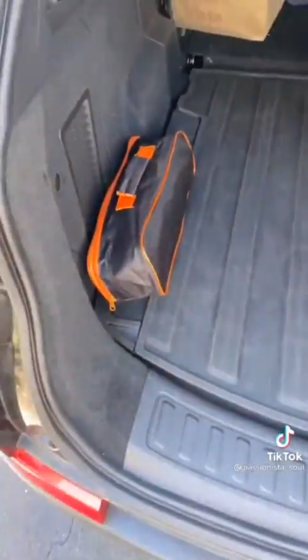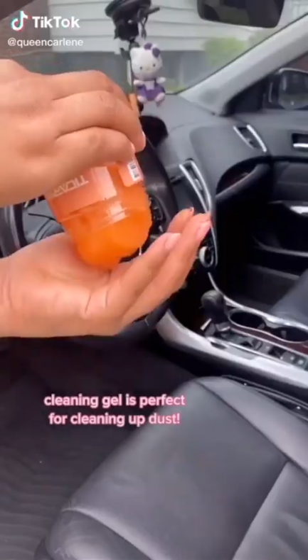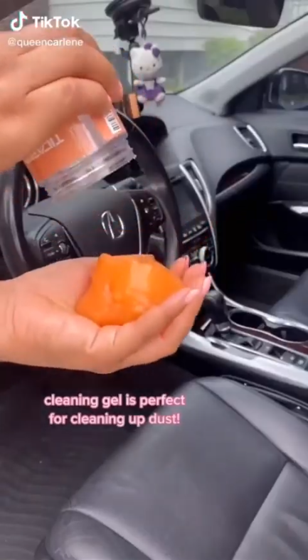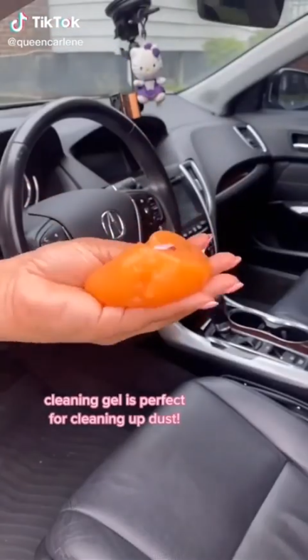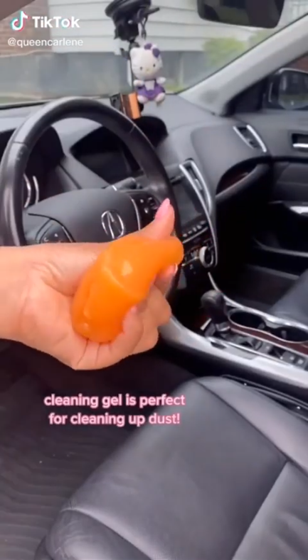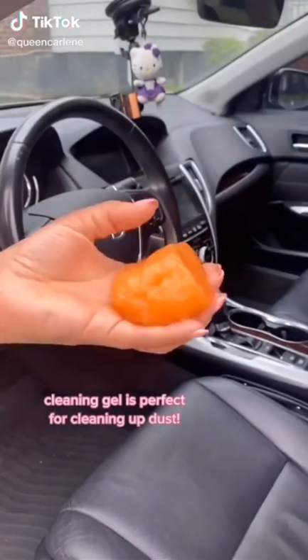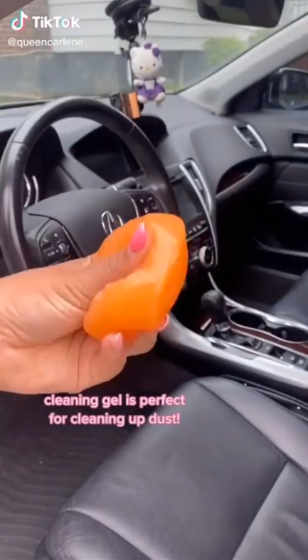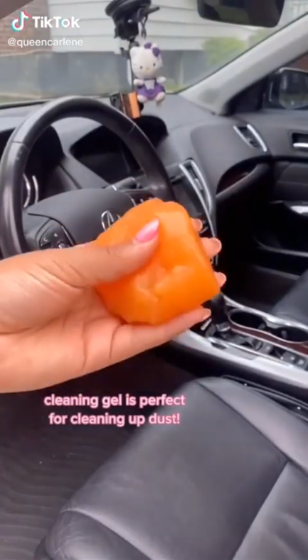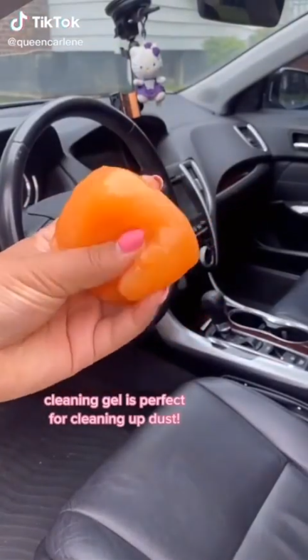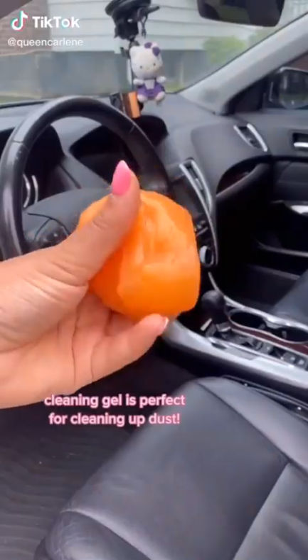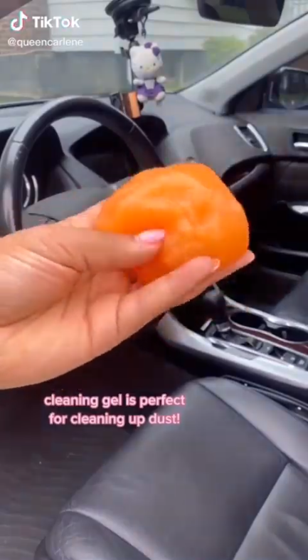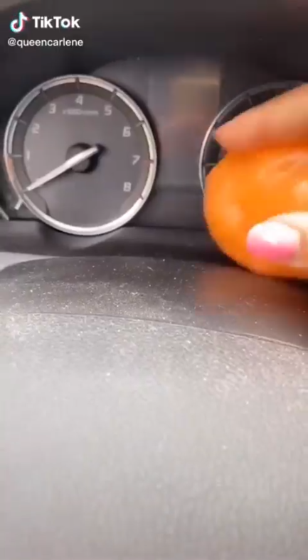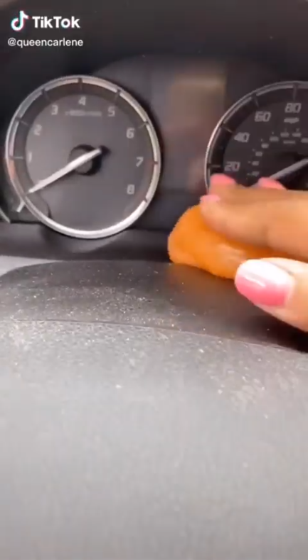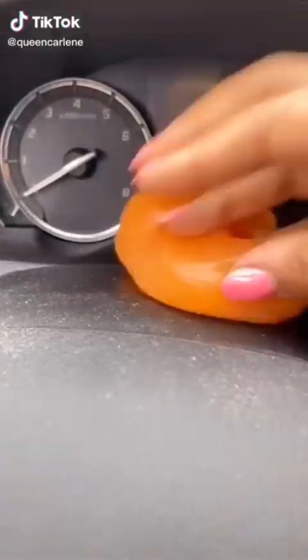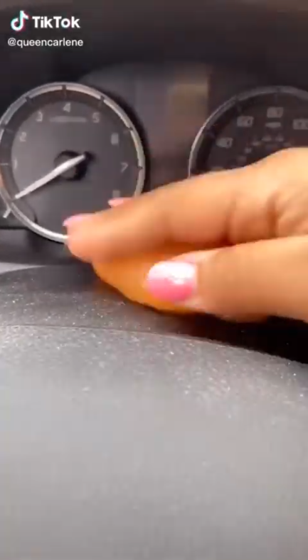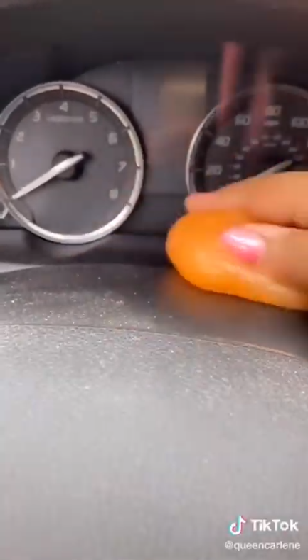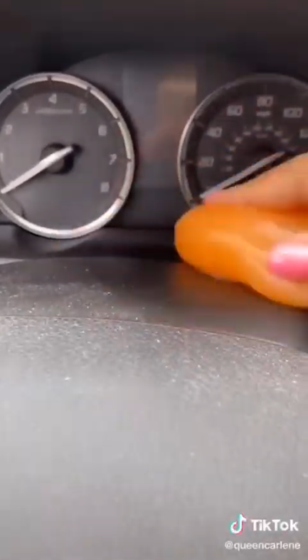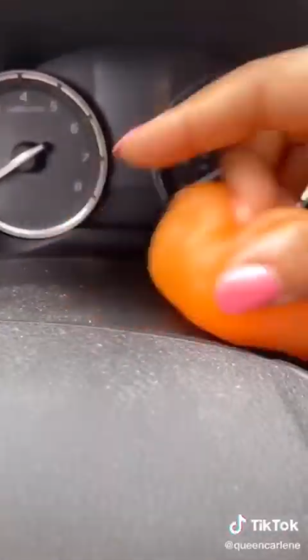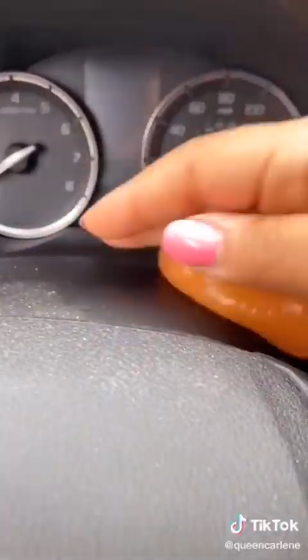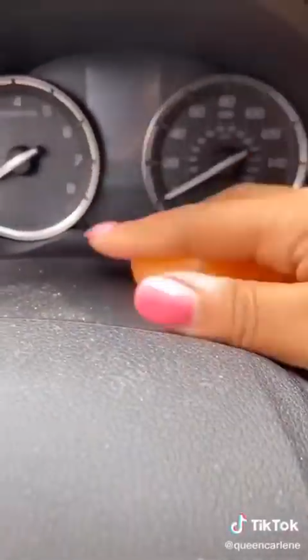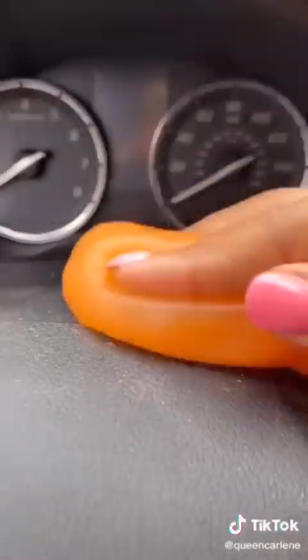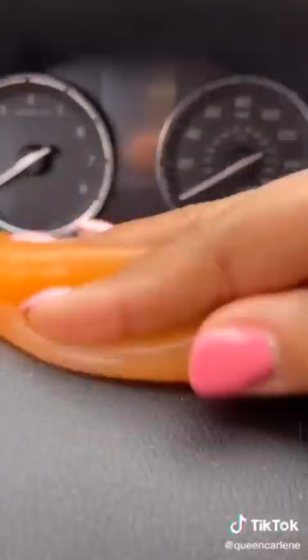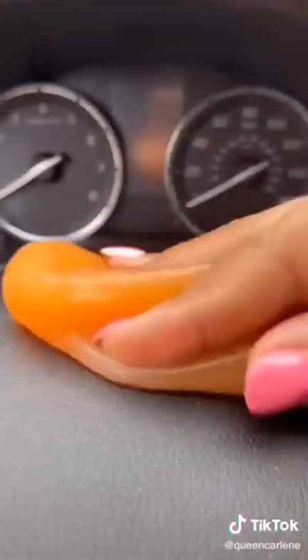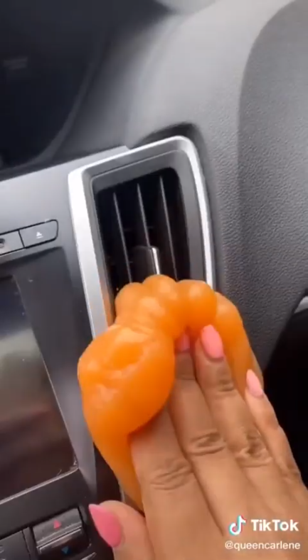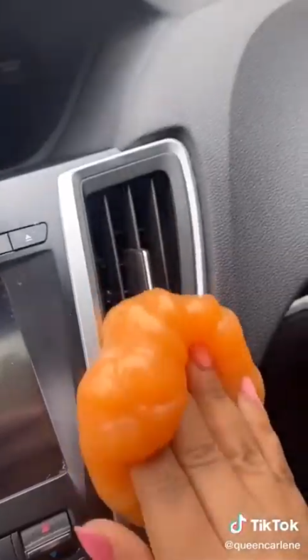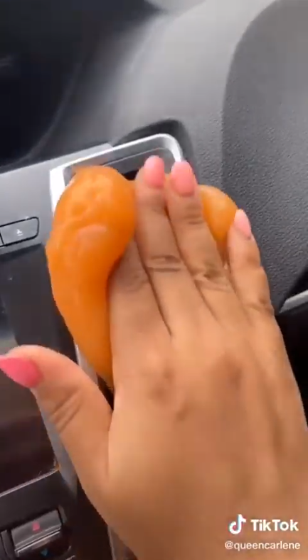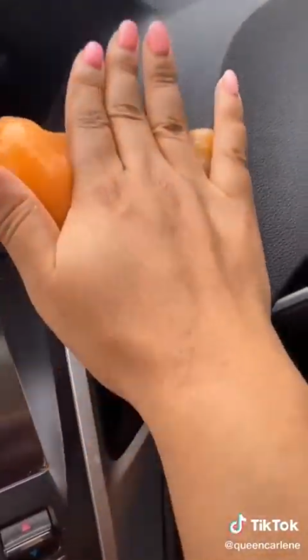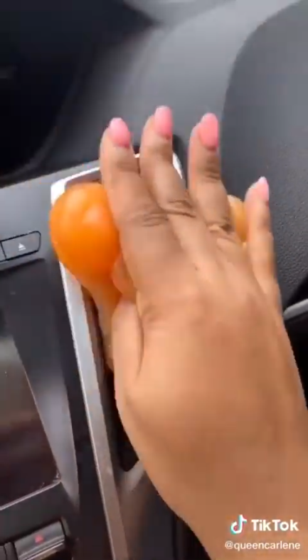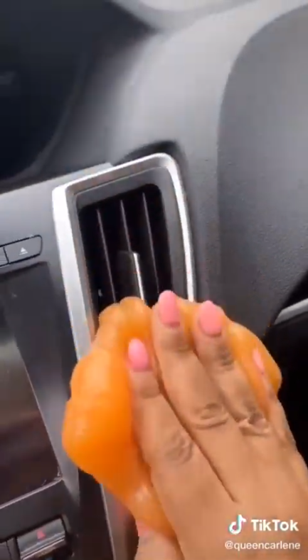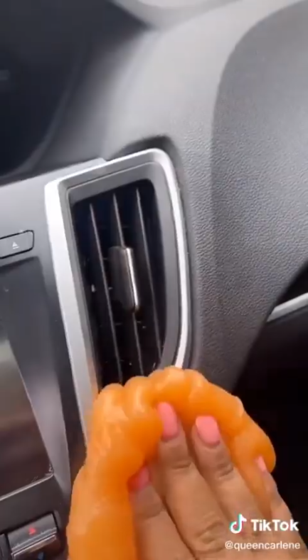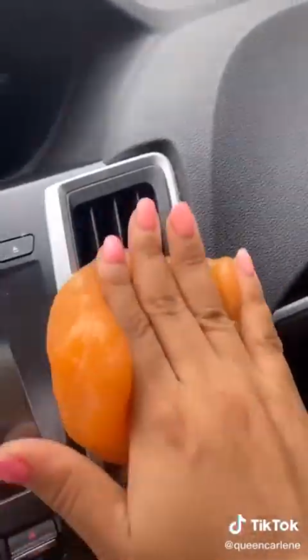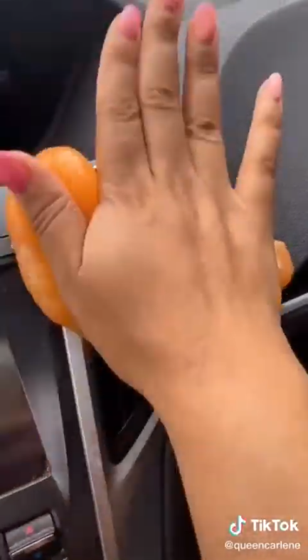This cleaning gel is perfect for getting into those hard-to-reach places that accumulate dust, like your vents. Plus, it's suitable for almost all surfaces and it's totally reusable.